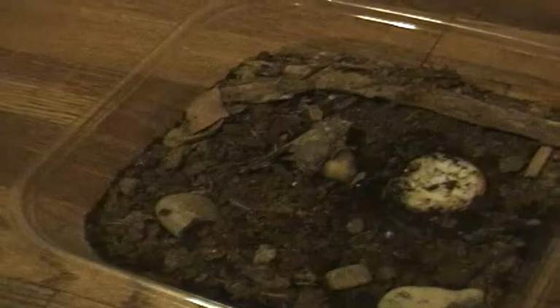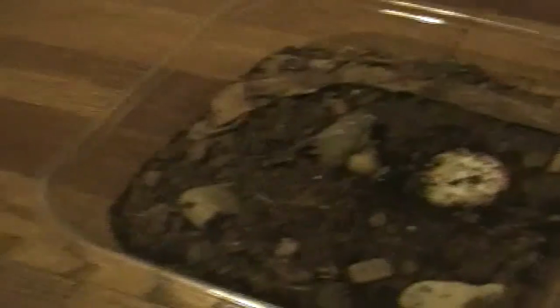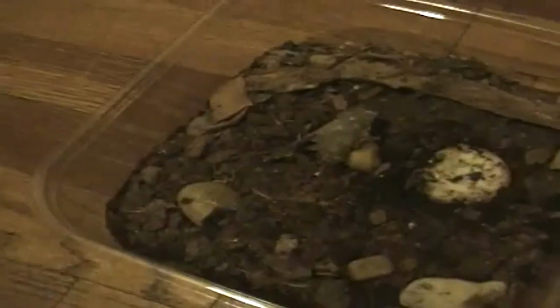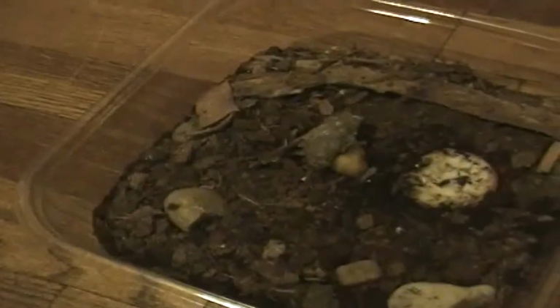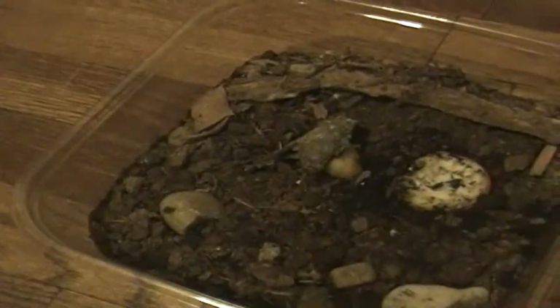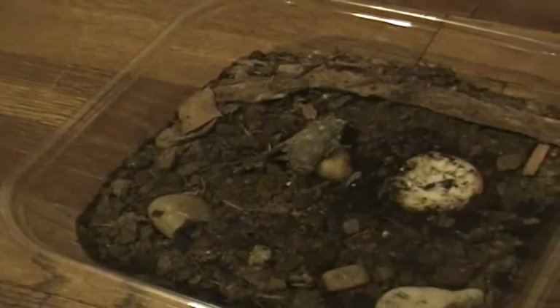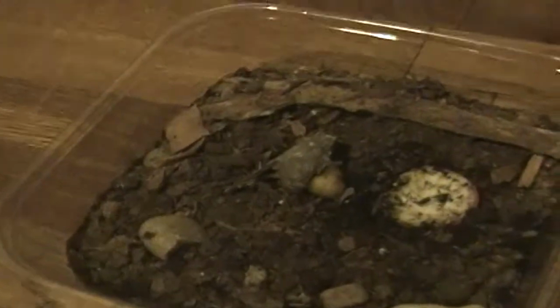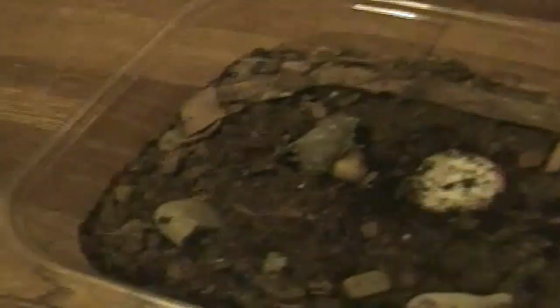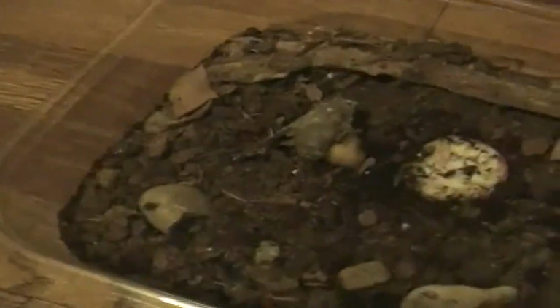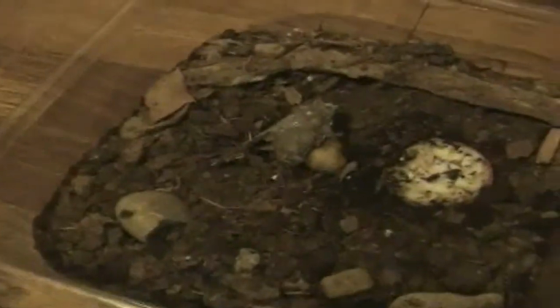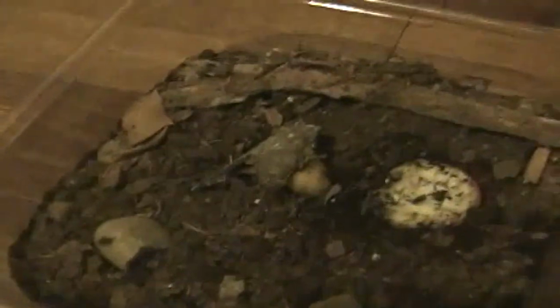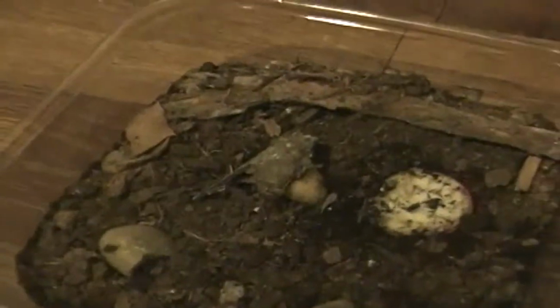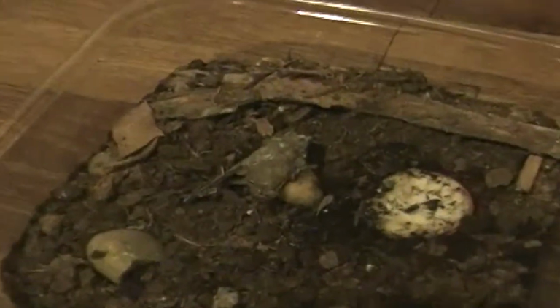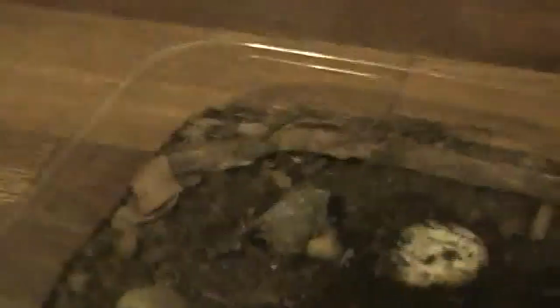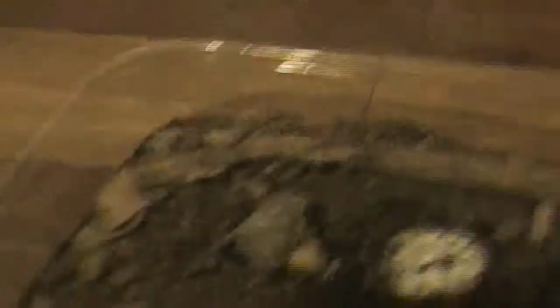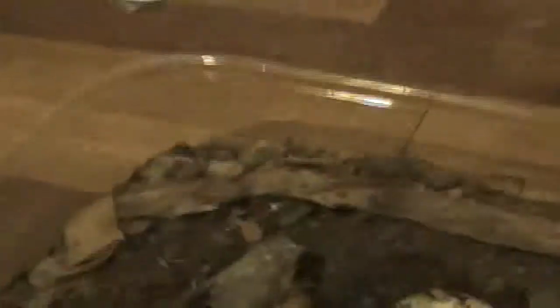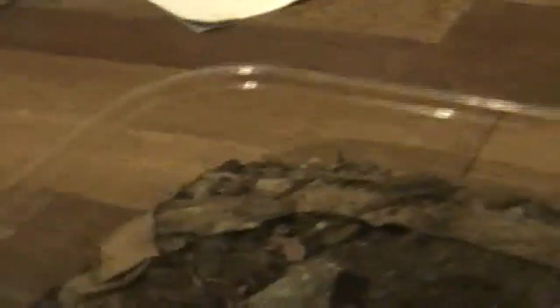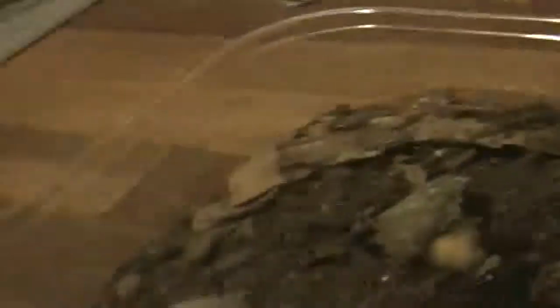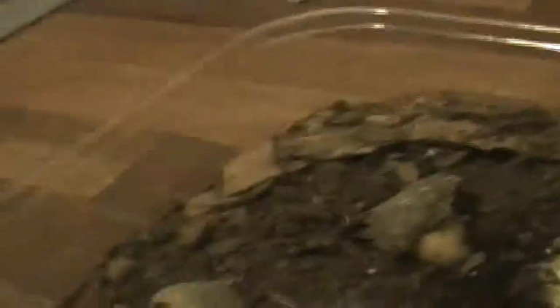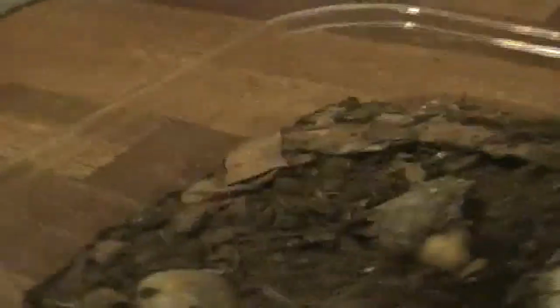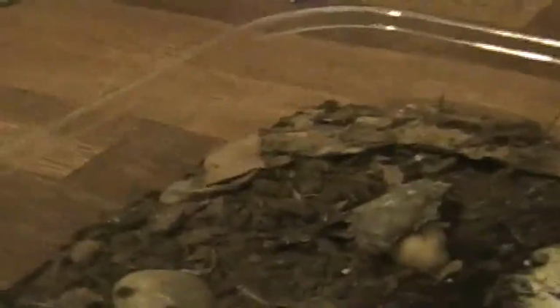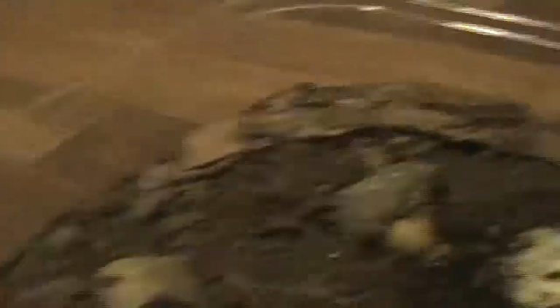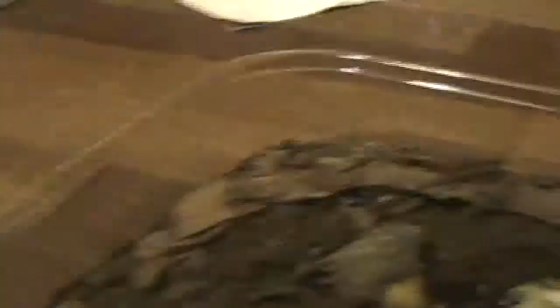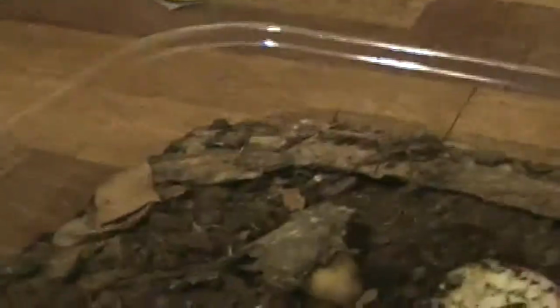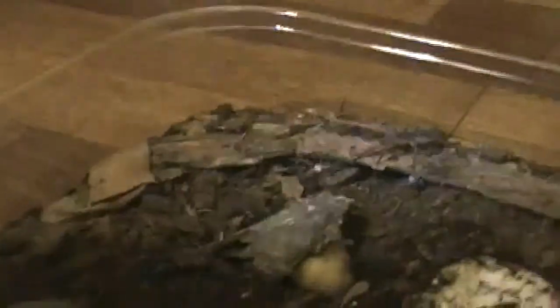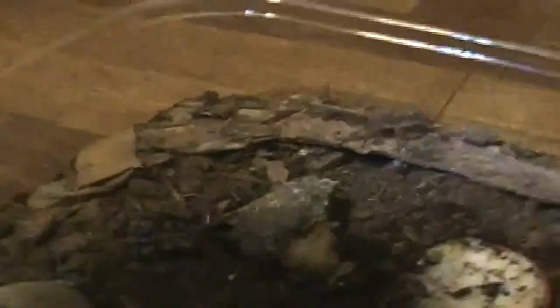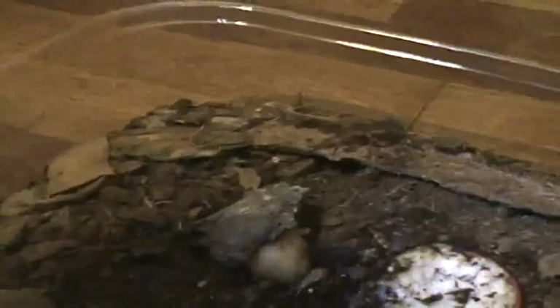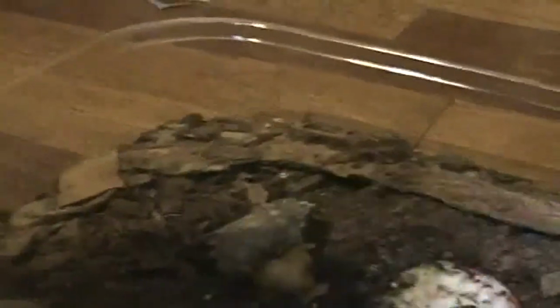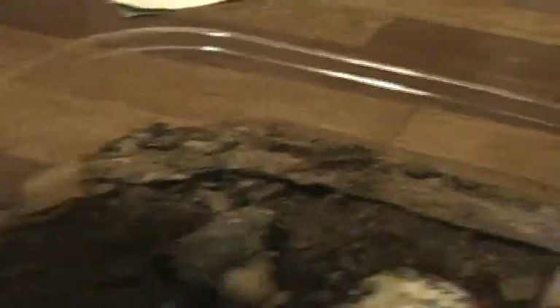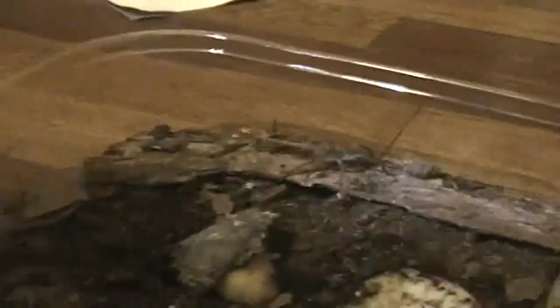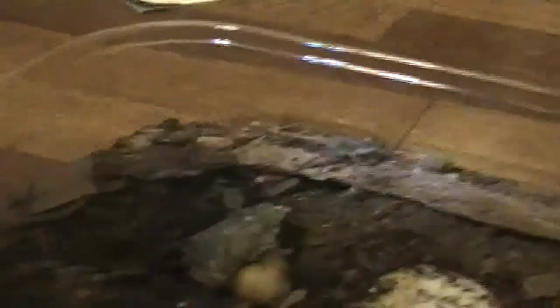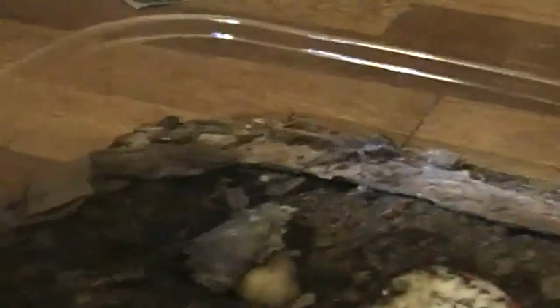Hey guys, what's up? So today's Christmas Eve, and got nothing better to do, so I might as well show you guys a young wolf spider.